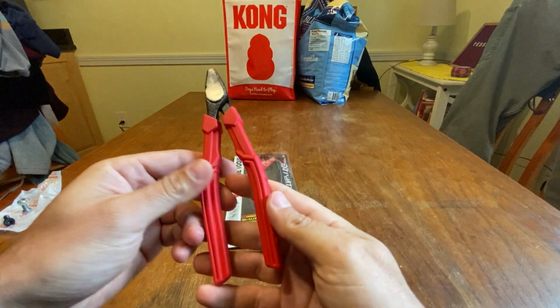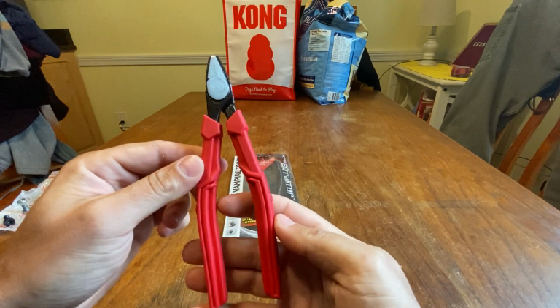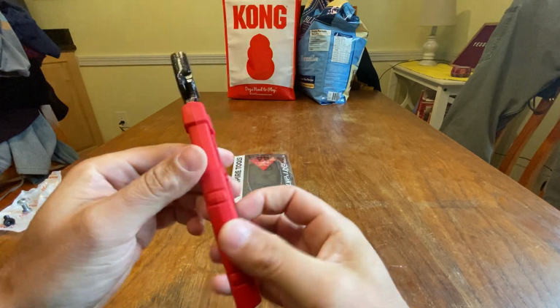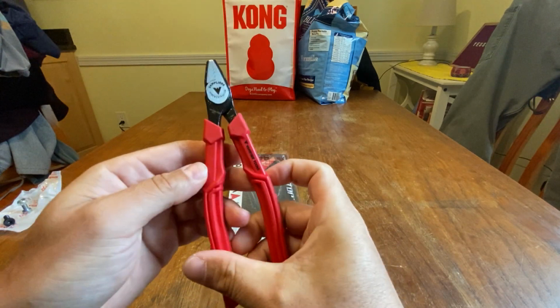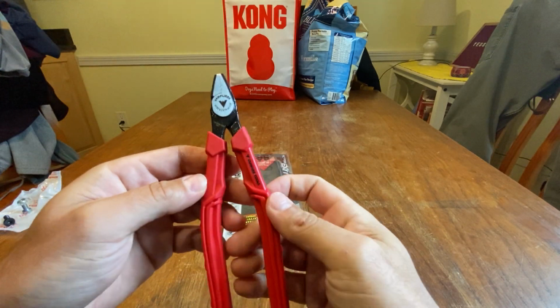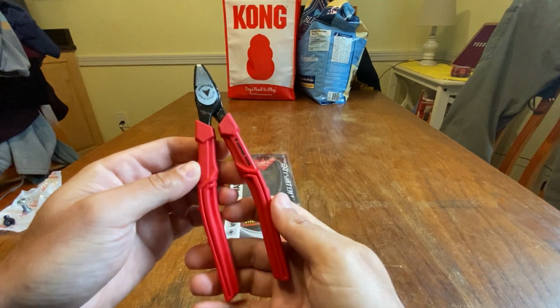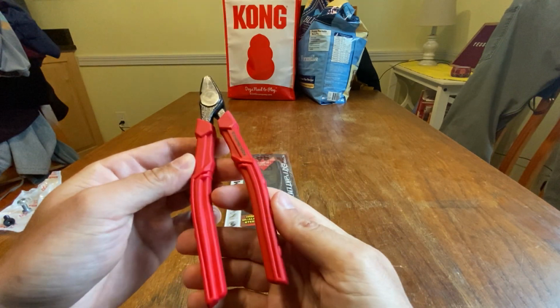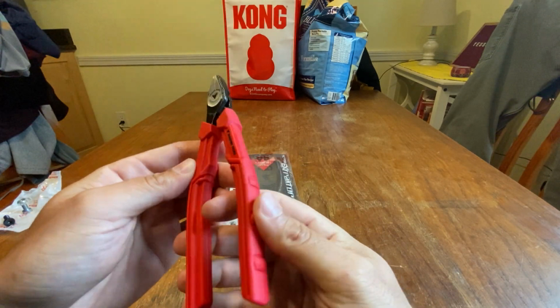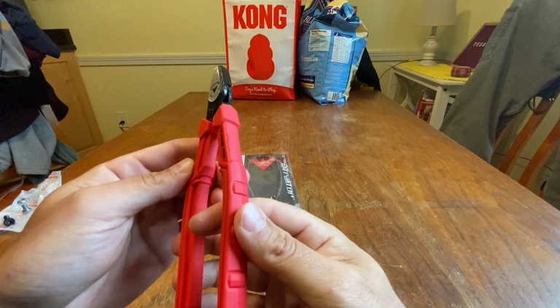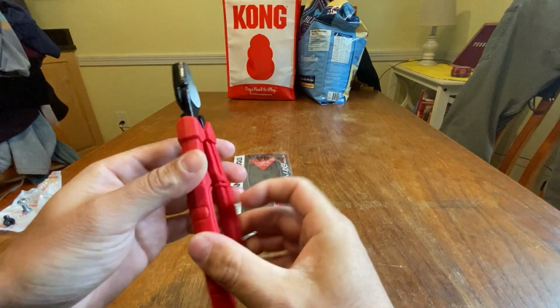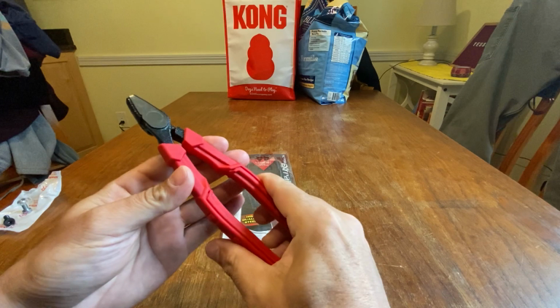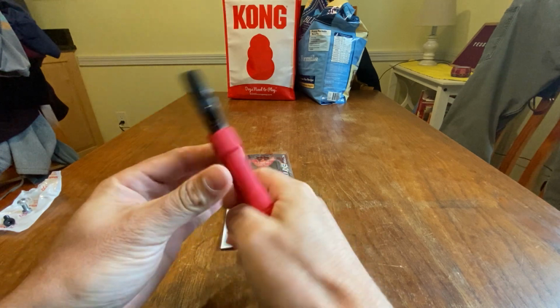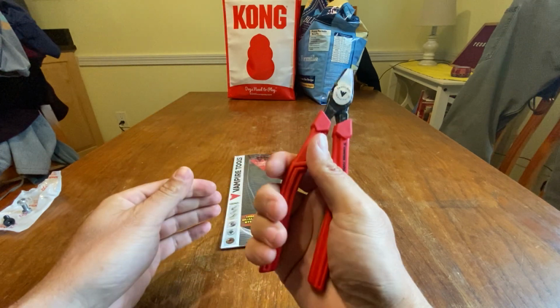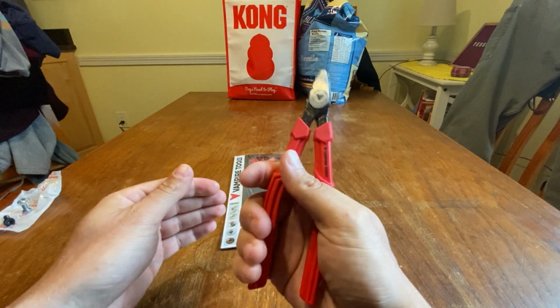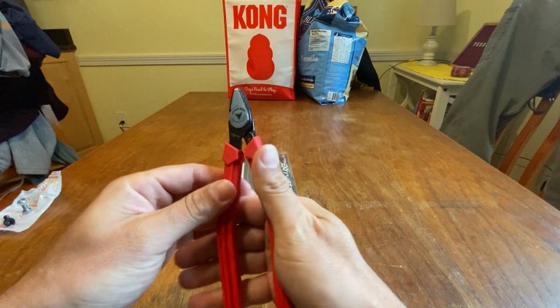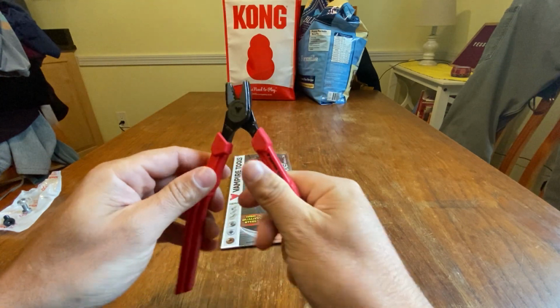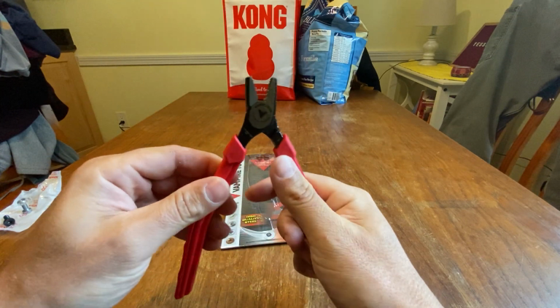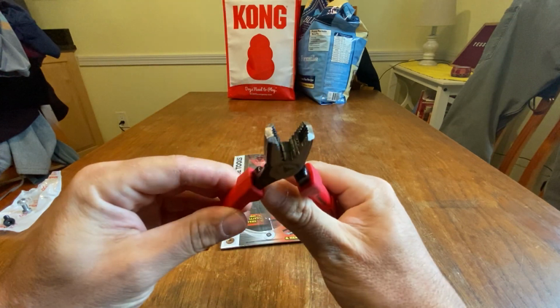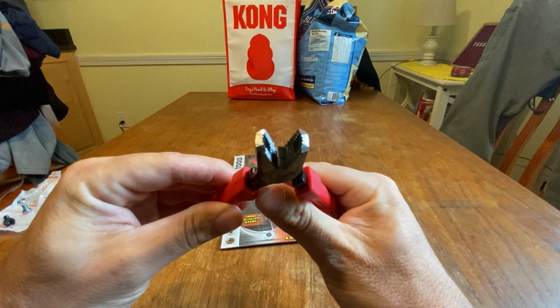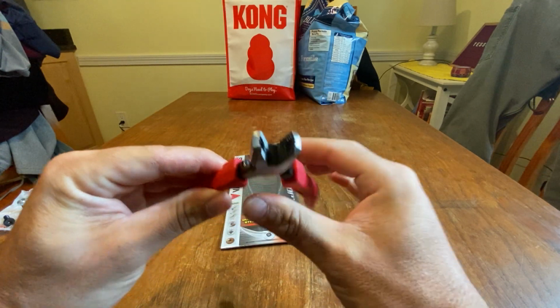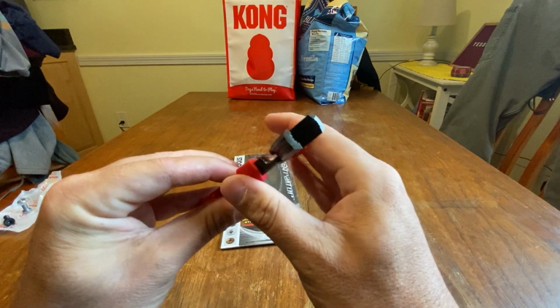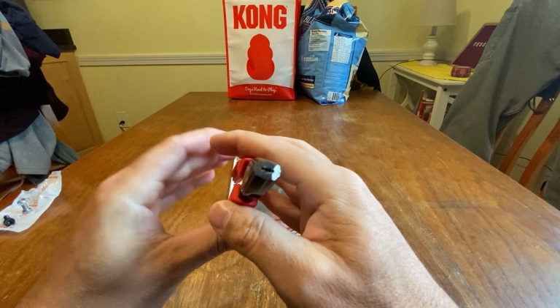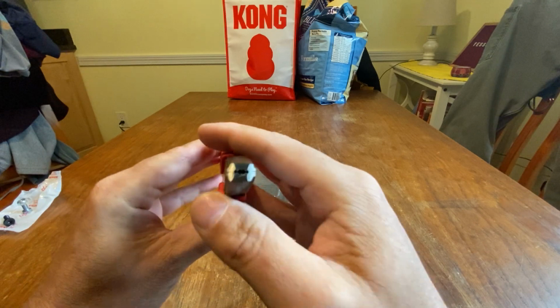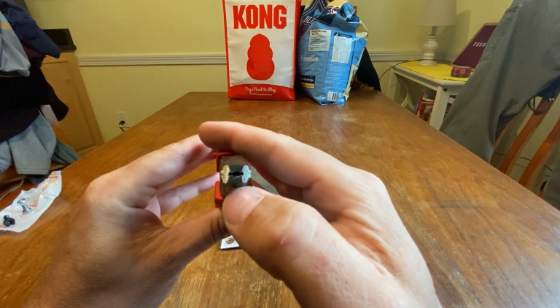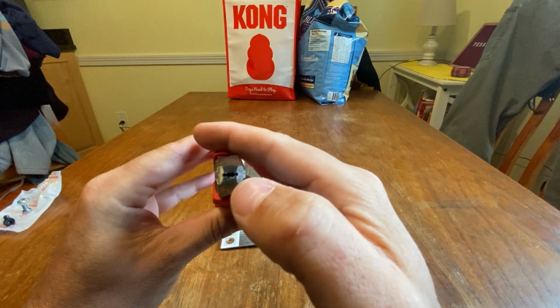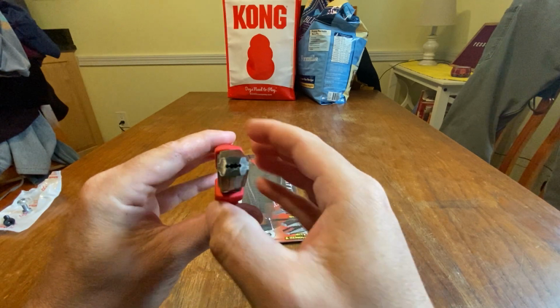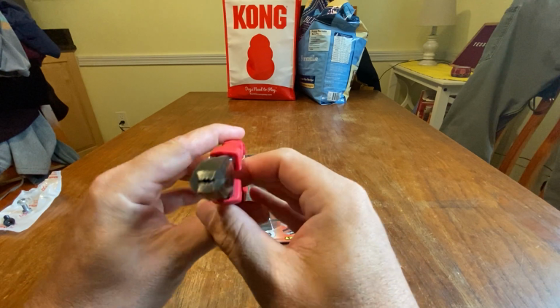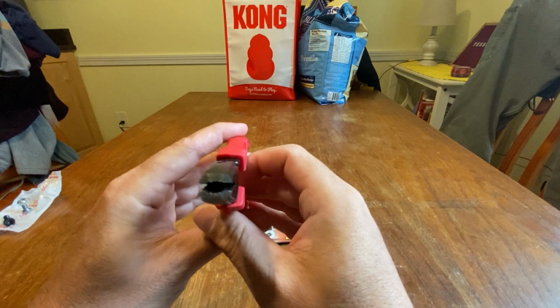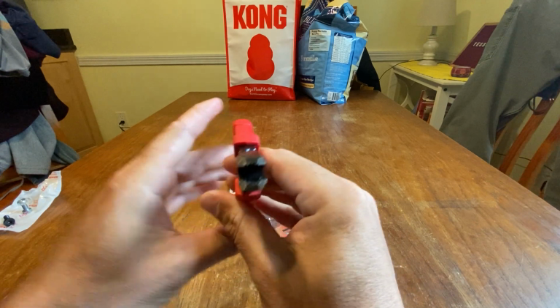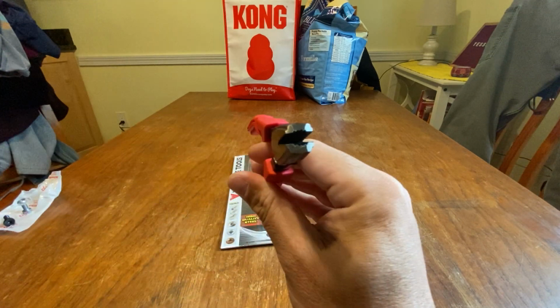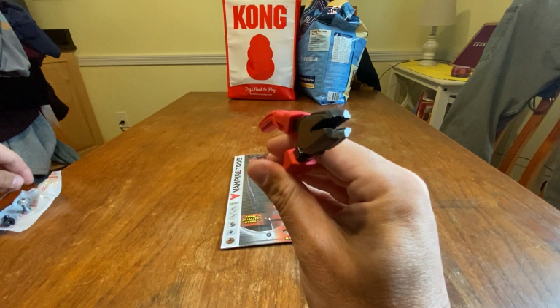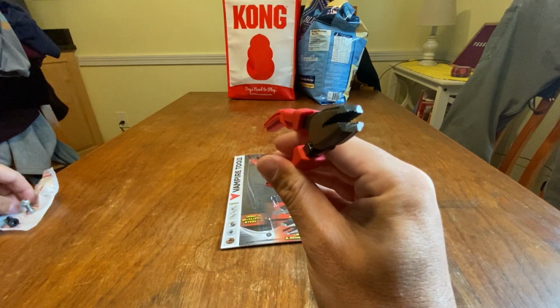He really likes these. It's made in Japan, I believe. These grips are really nice too. What I really wanted it for — you can see how unique it is with the pliers there.